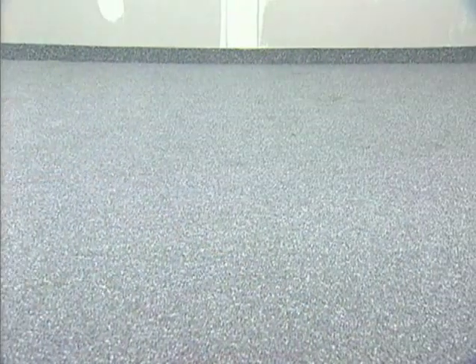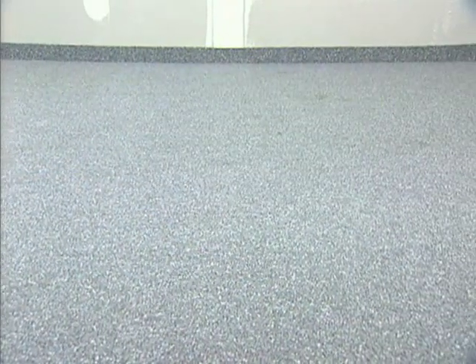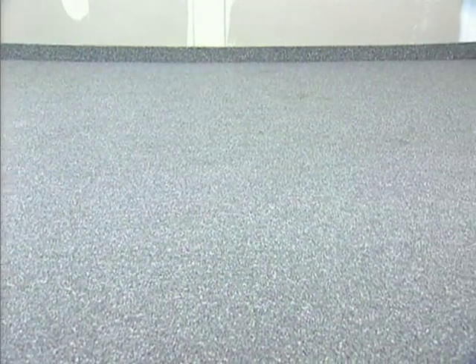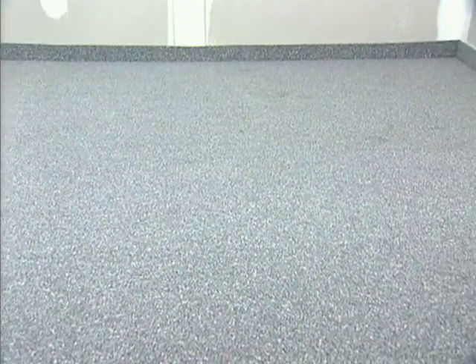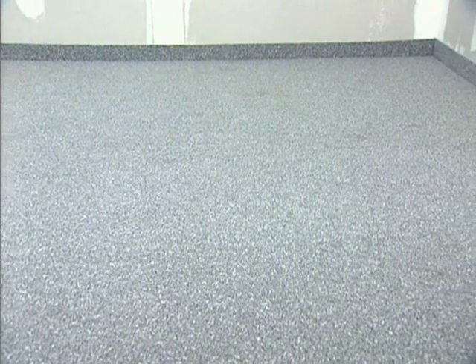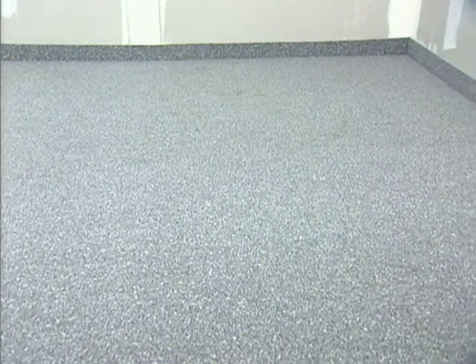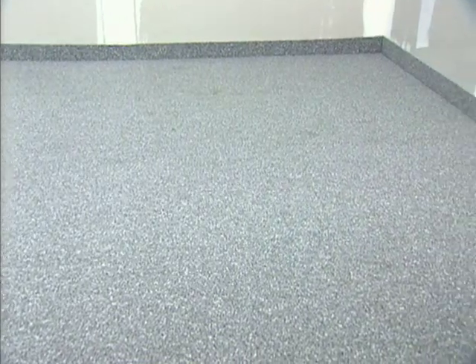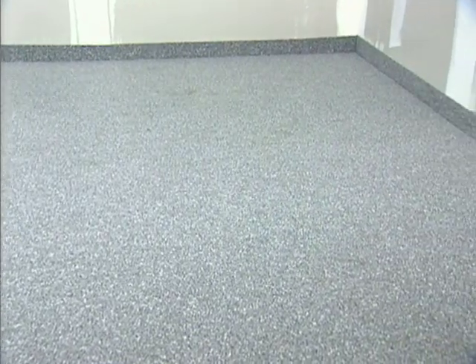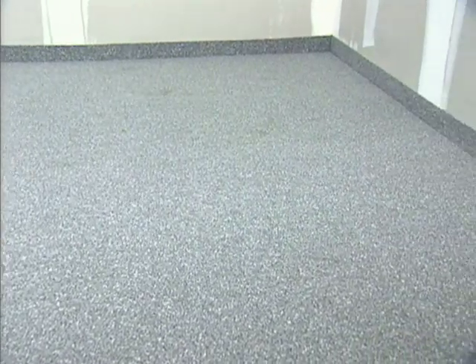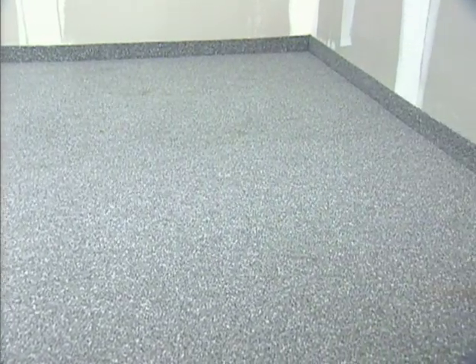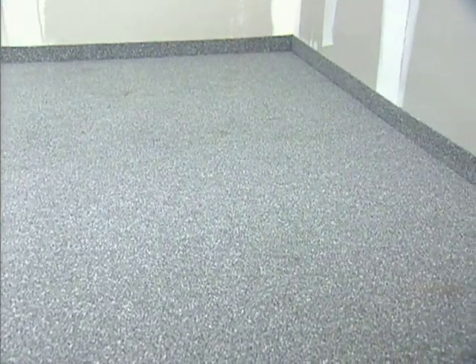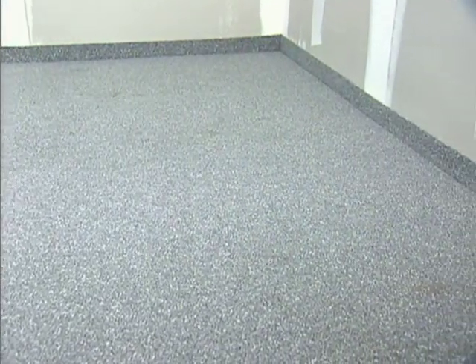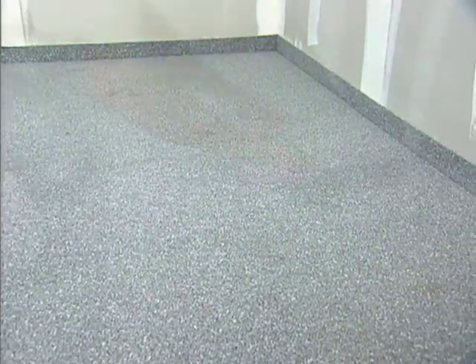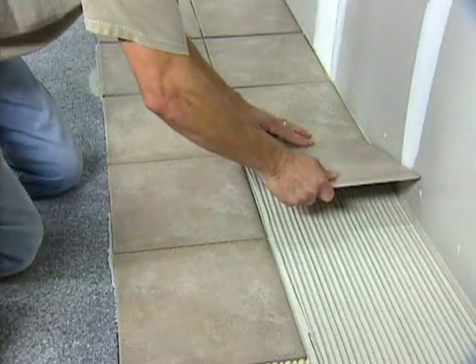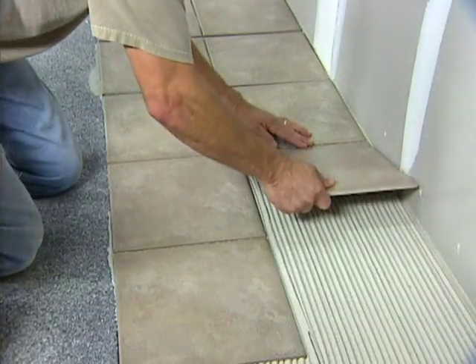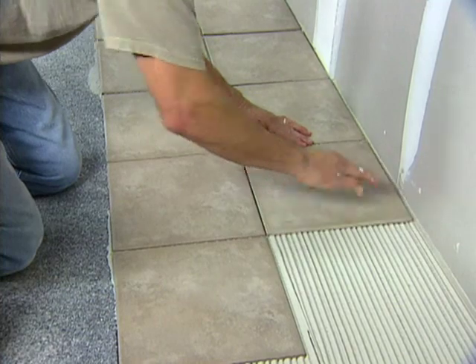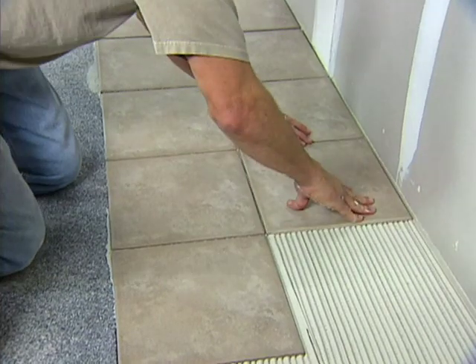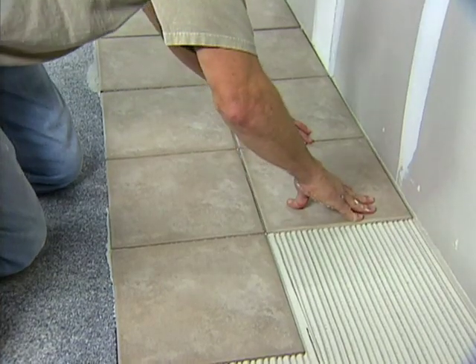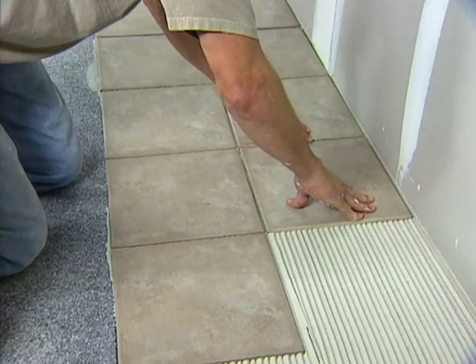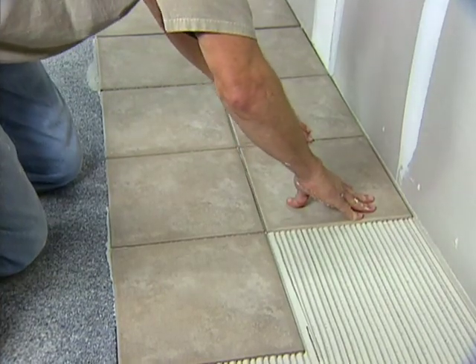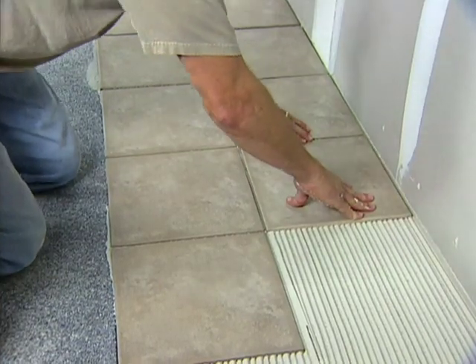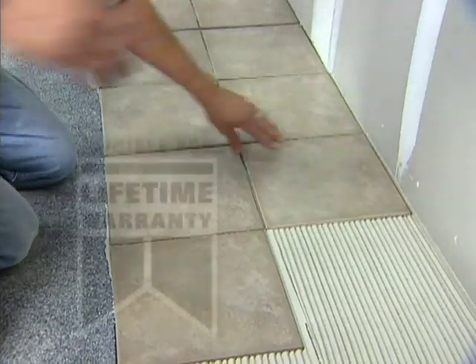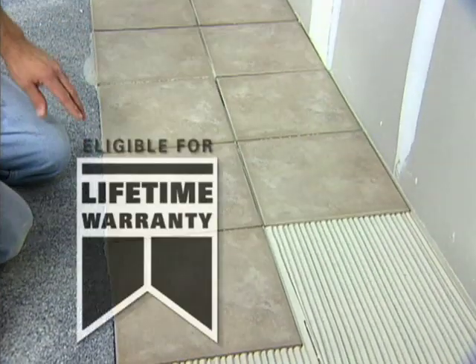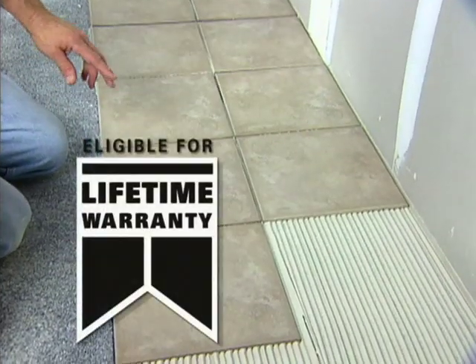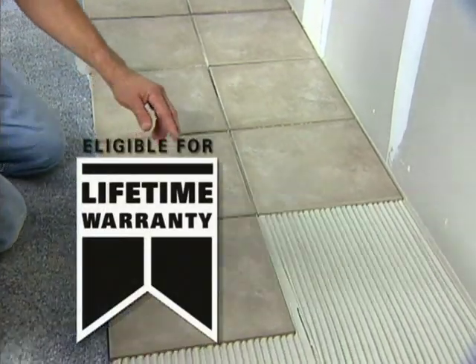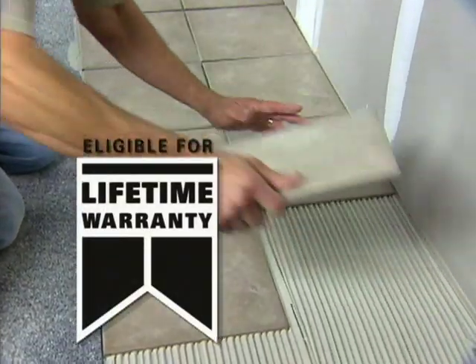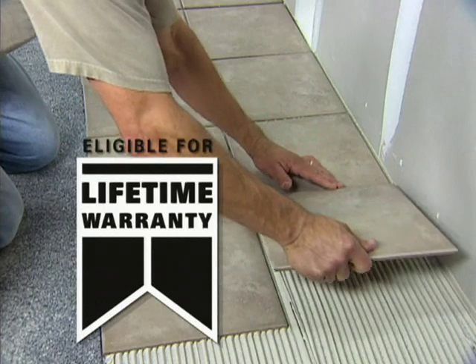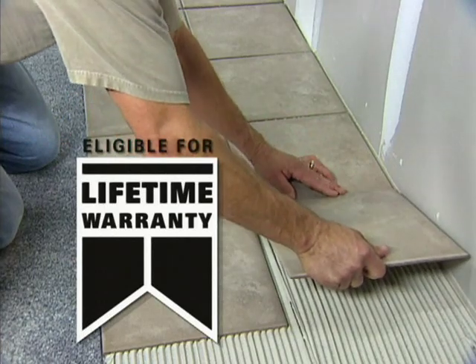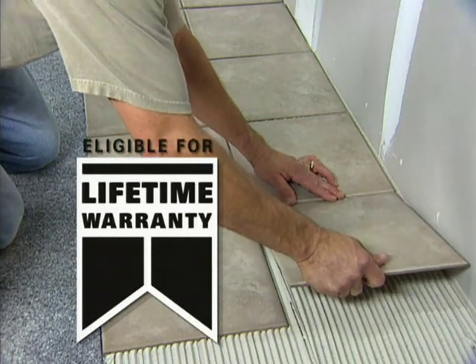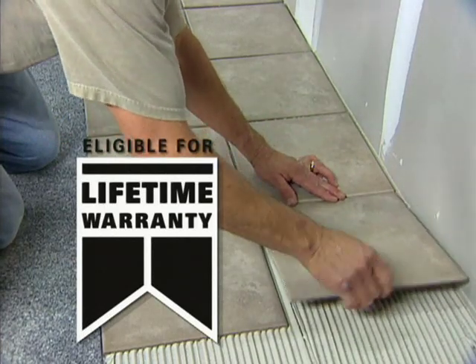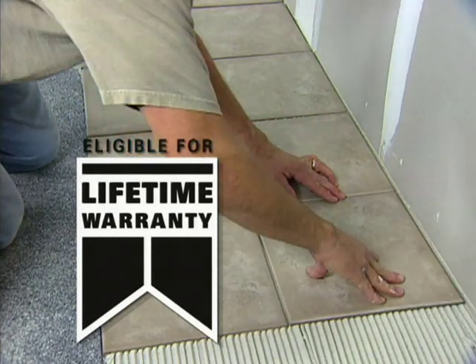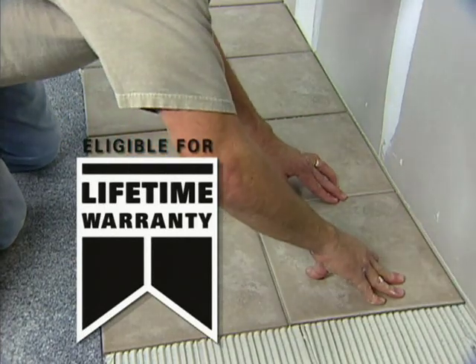As we have seen with the introduction of EZ-MAT, setting tile and stone has never been faster or easier. EZ-MAT performs so well that an installation system with EZ-MAT qualifies for Custom's industry-leading warranty program for up to a lifetime.